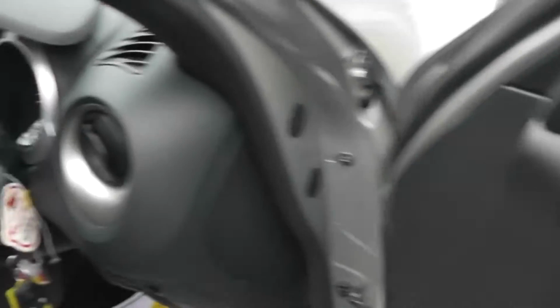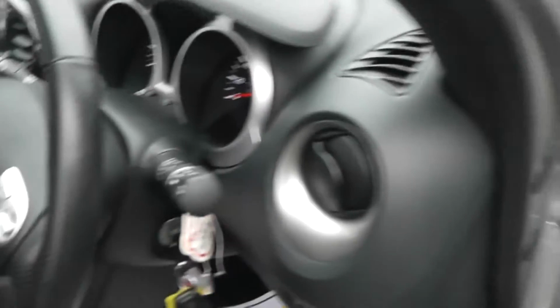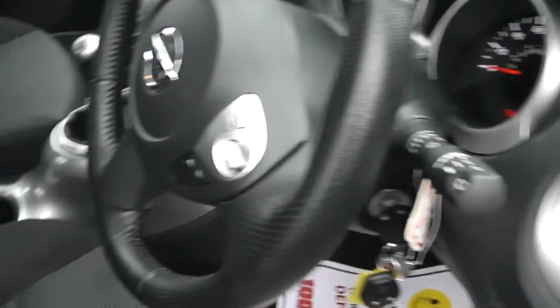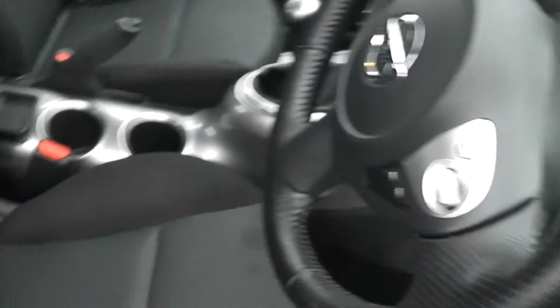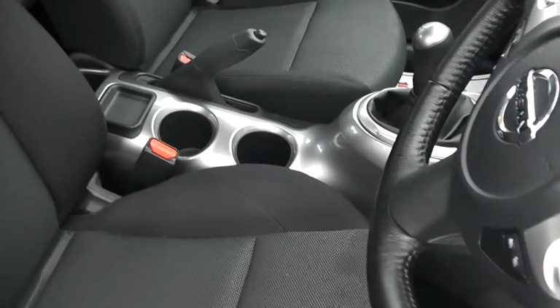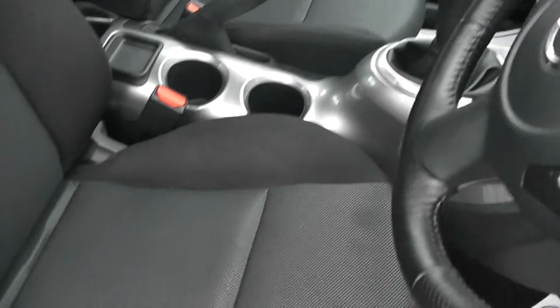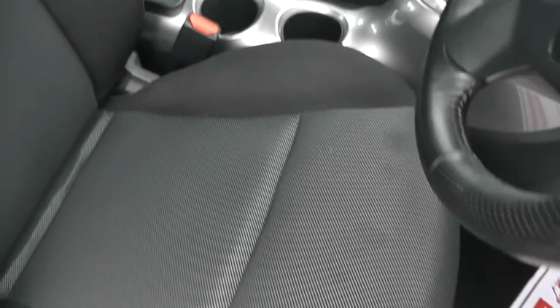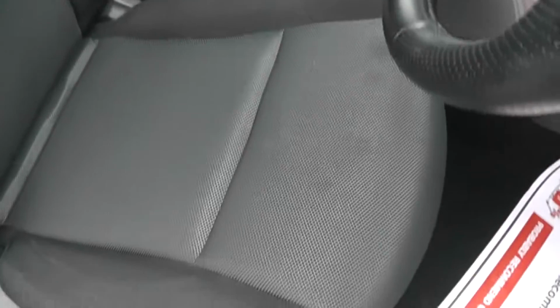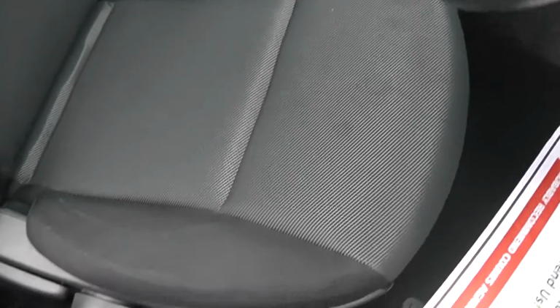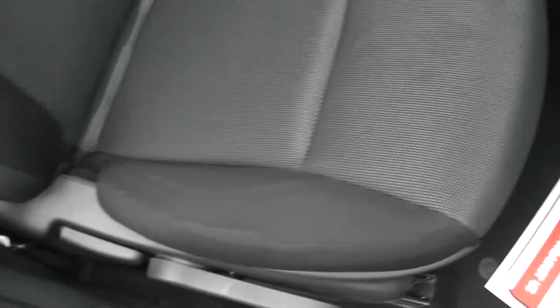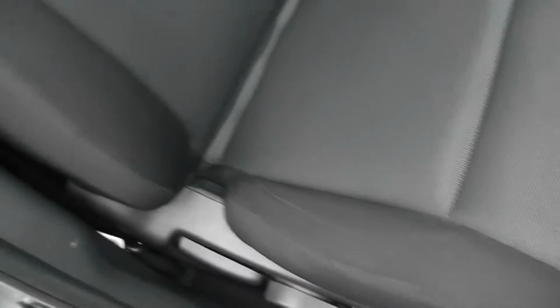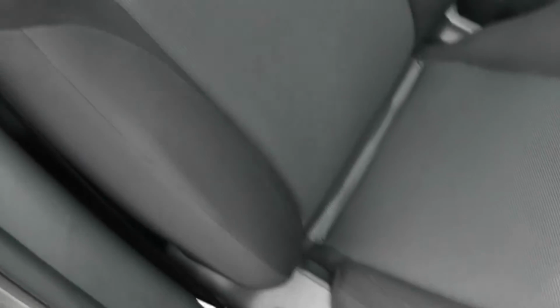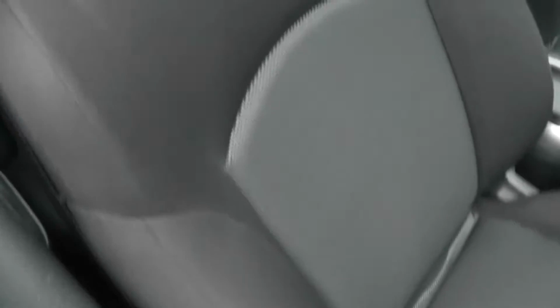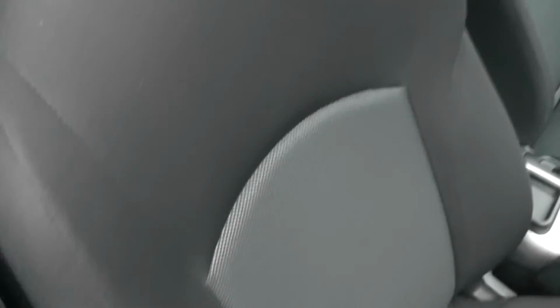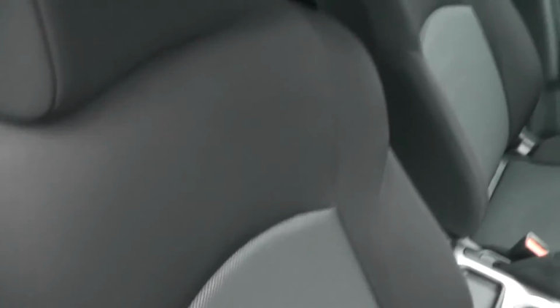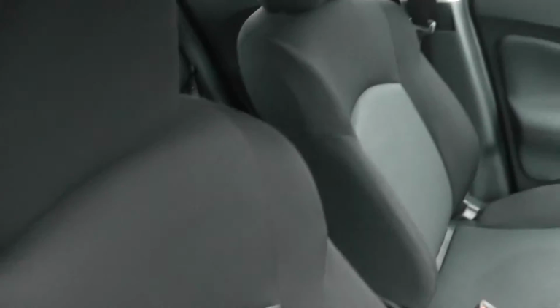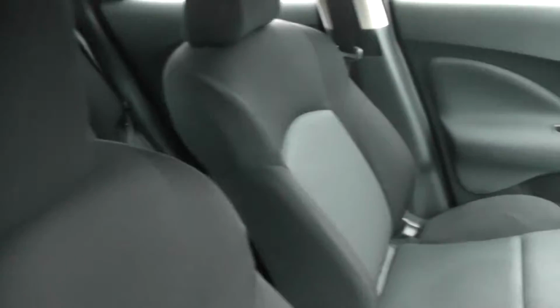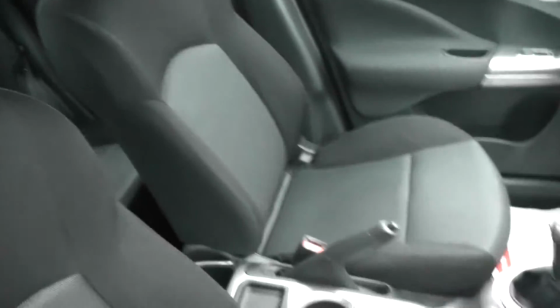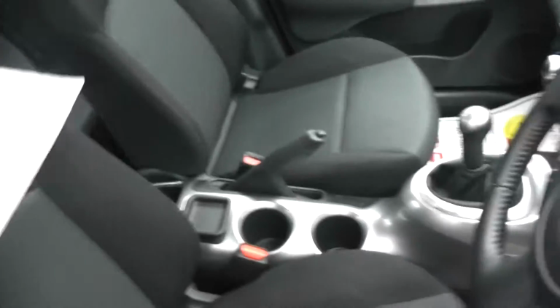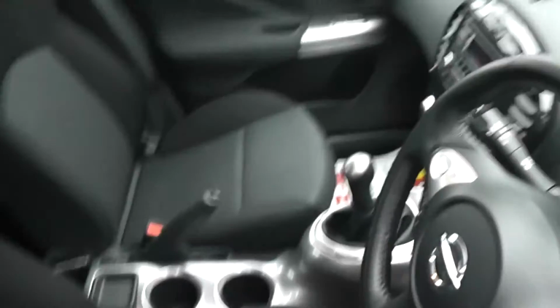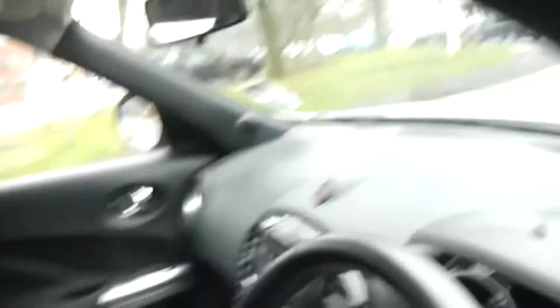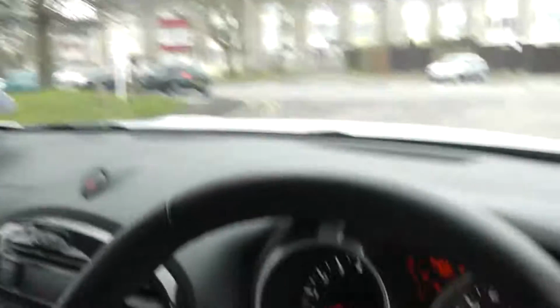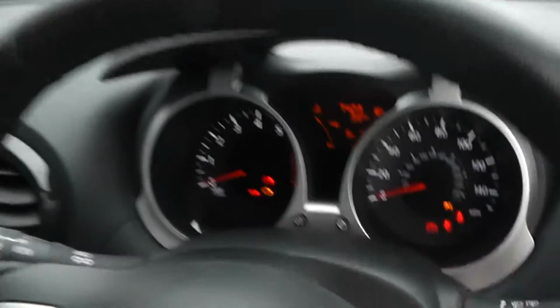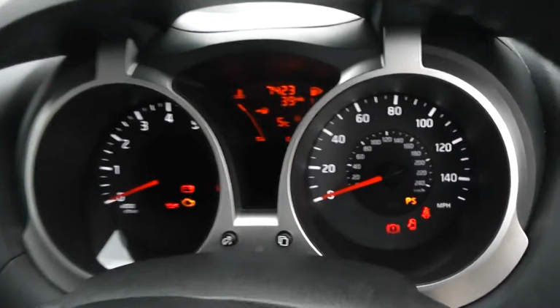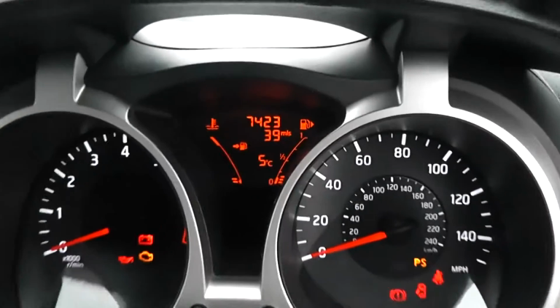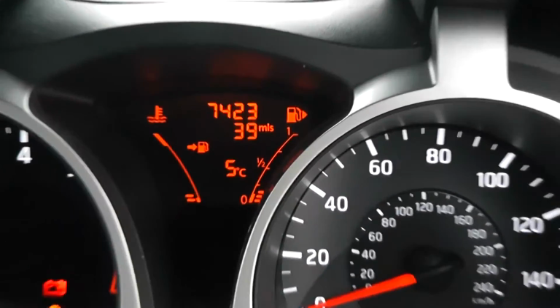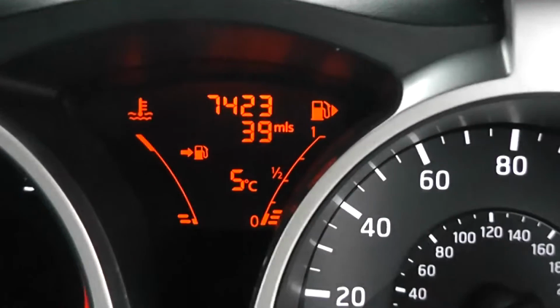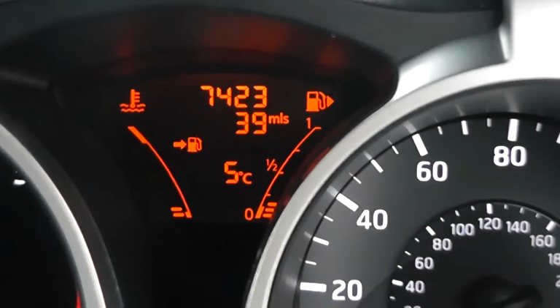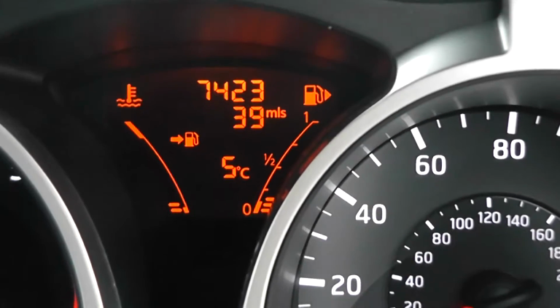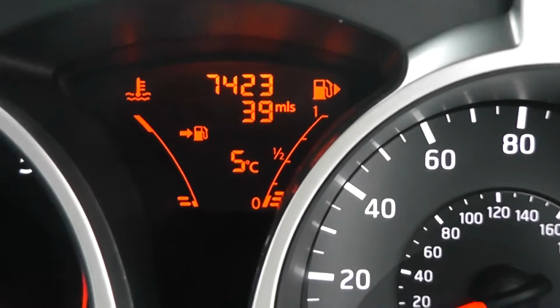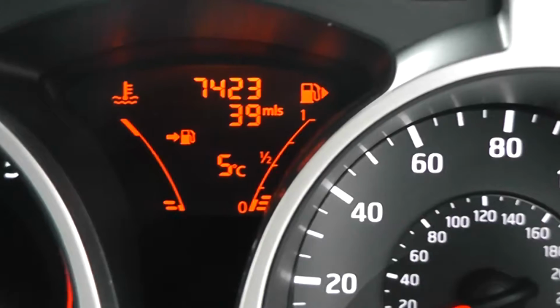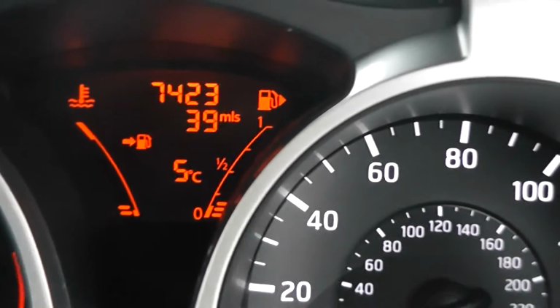Looking inside at the upholstery, it's a black and grey cloth and it's in good condition. Taking a look at the mileage, it comes in at 7,423.